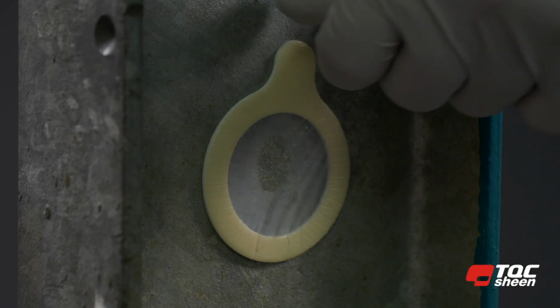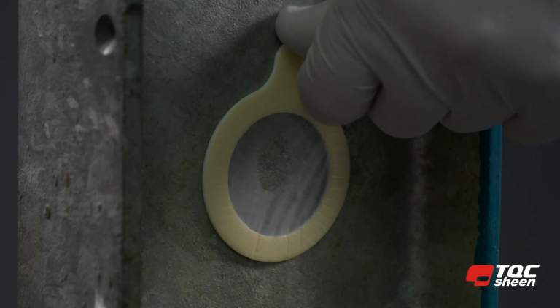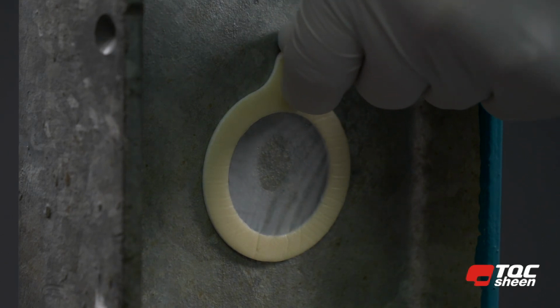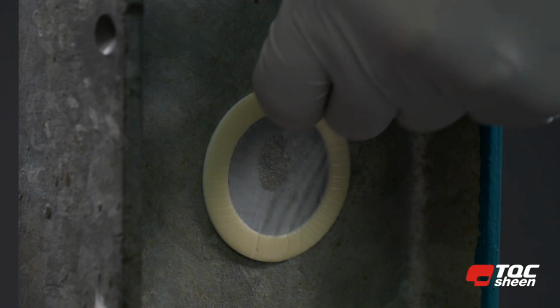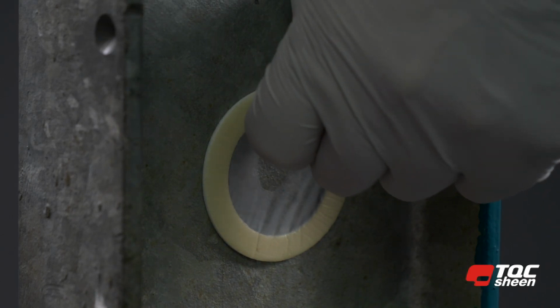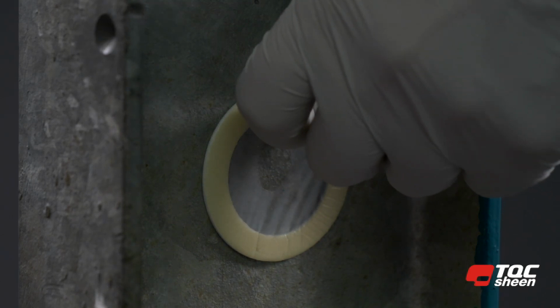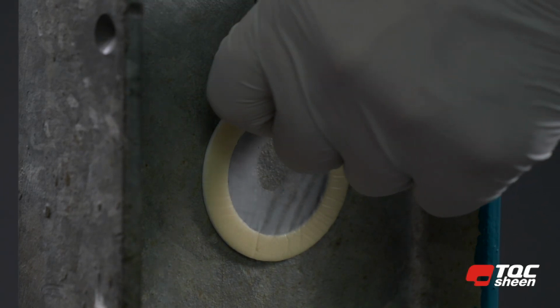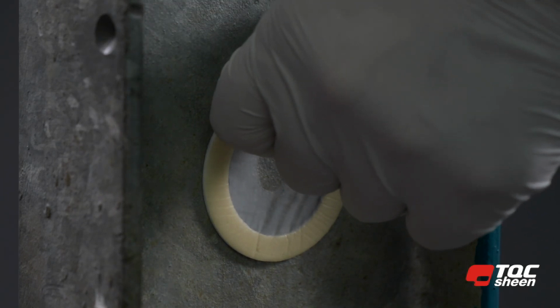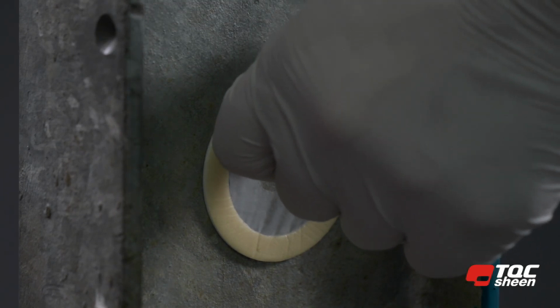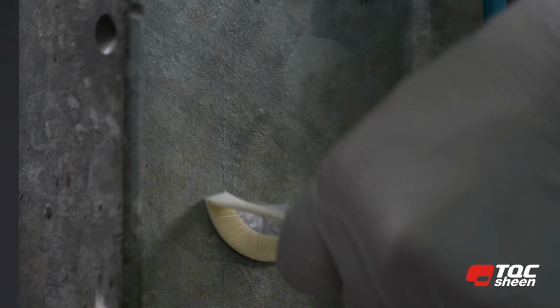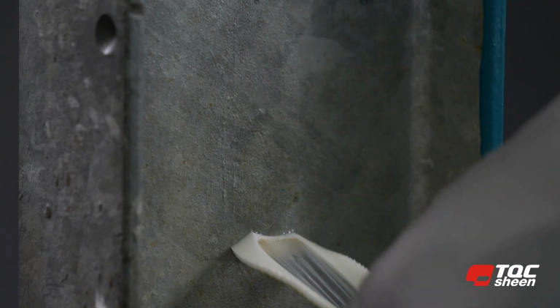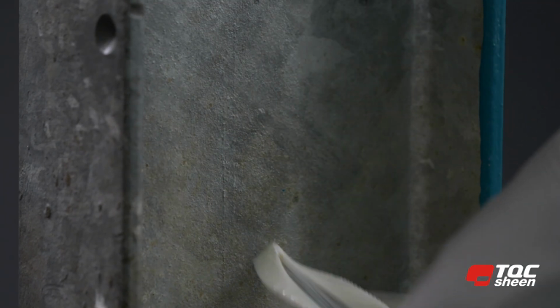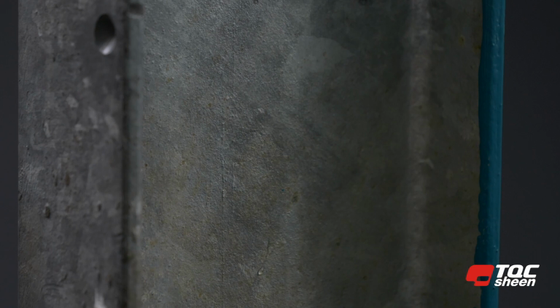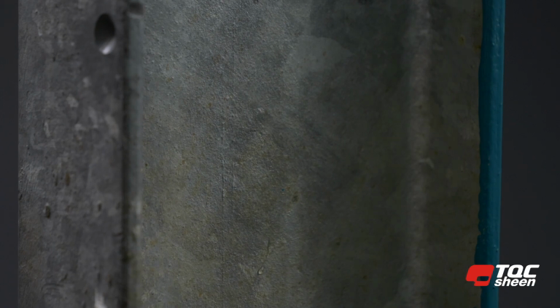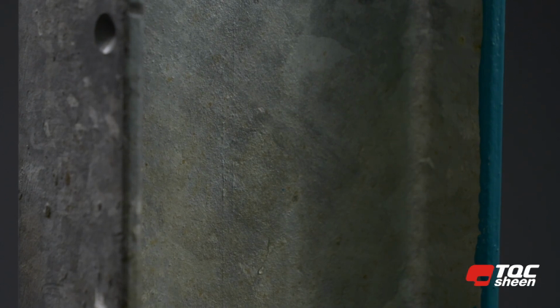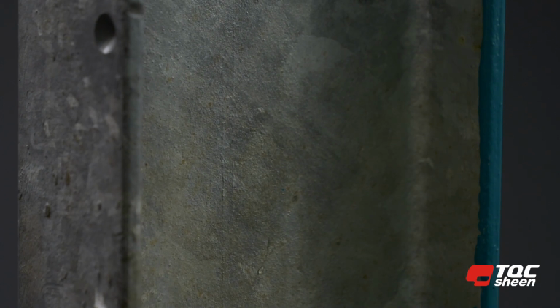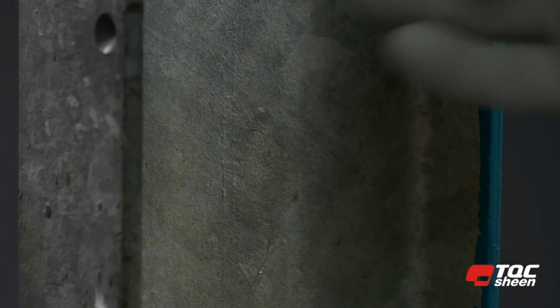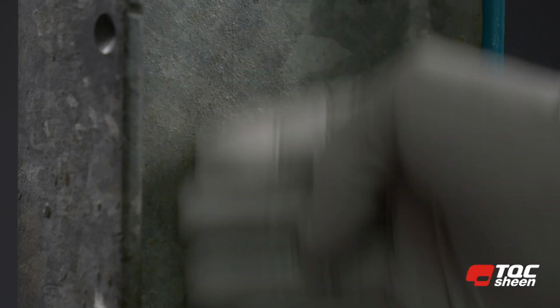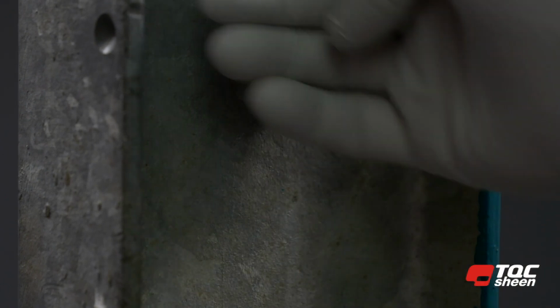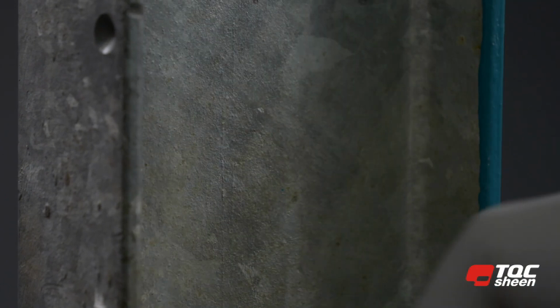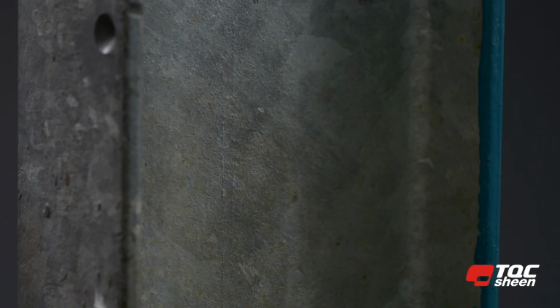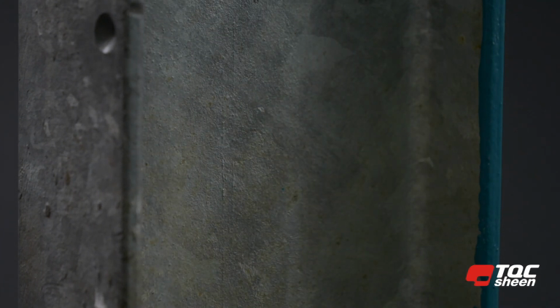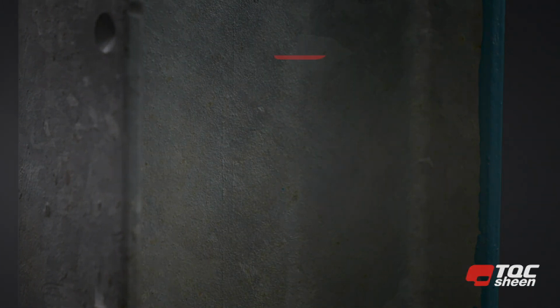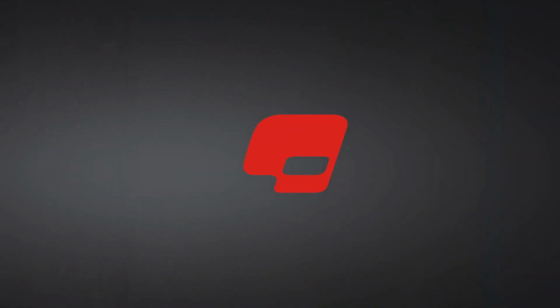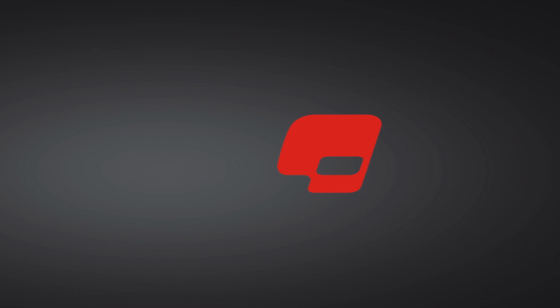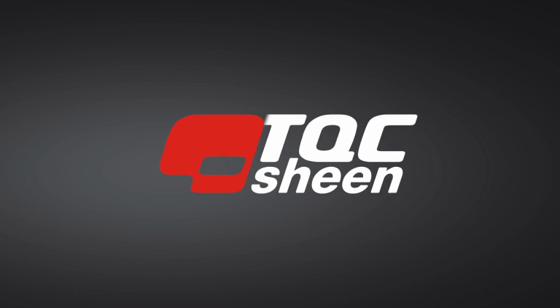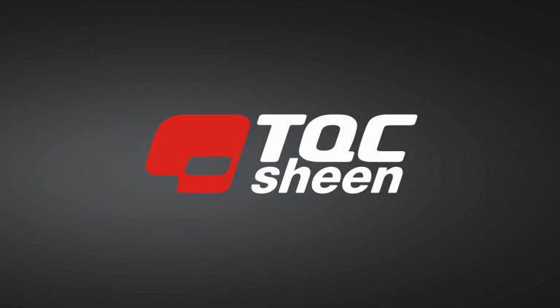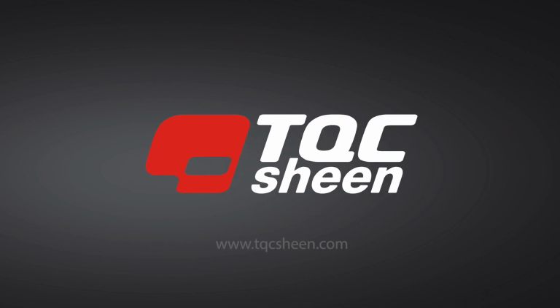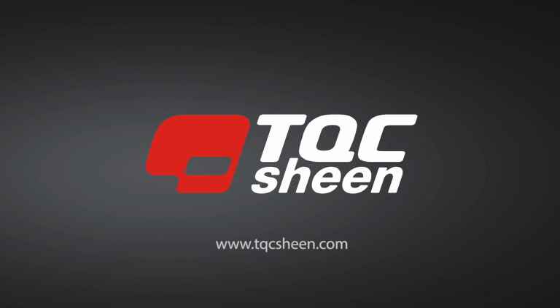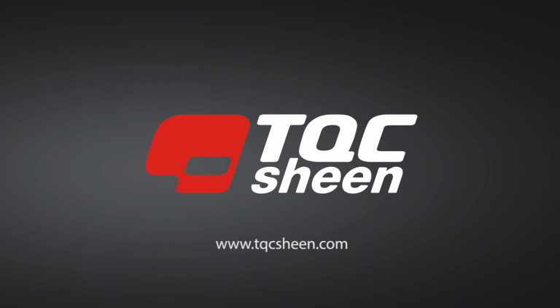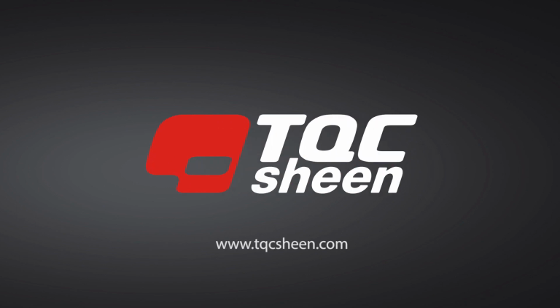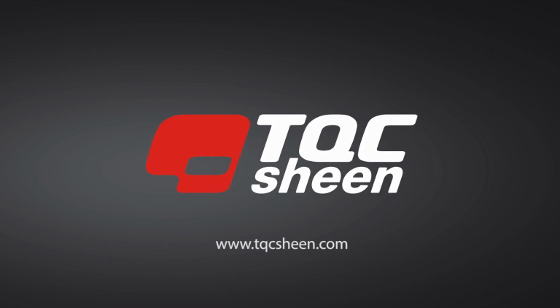After the test you can remove the TQC Sheen Bressel patch from the test area. As you can see, it leaves no residue despite the strong adhesive on the patch. Thank you for watching our video — keep following us!